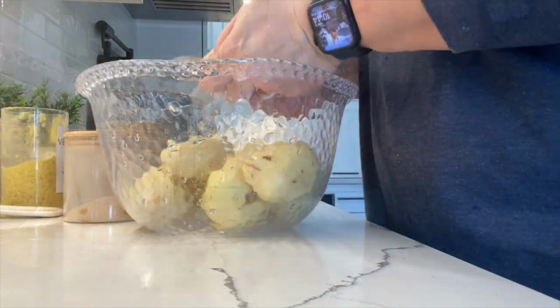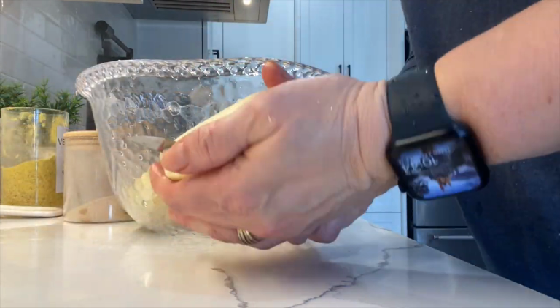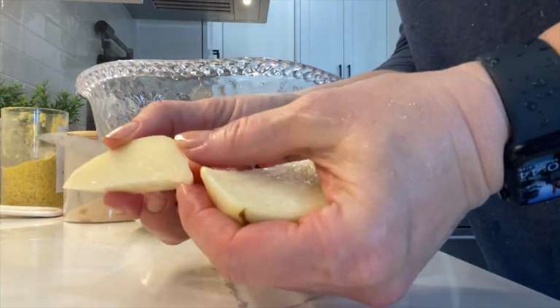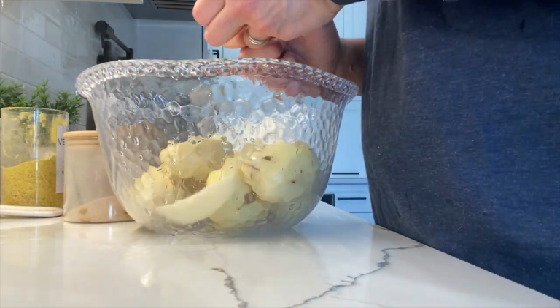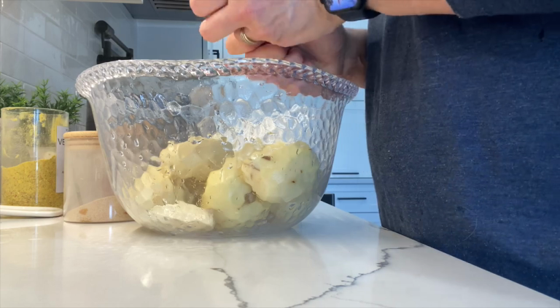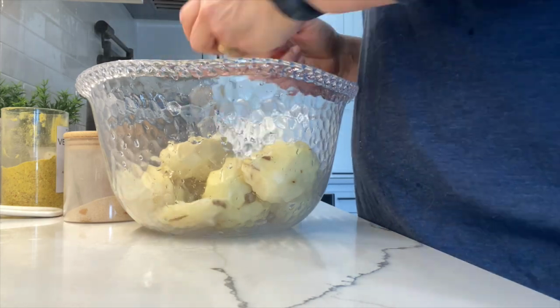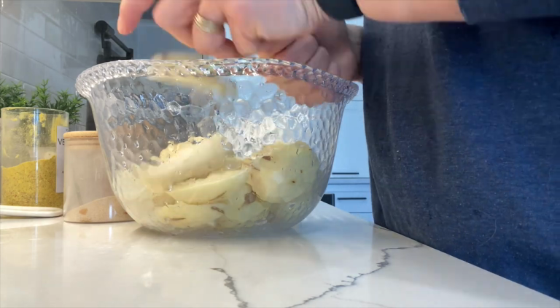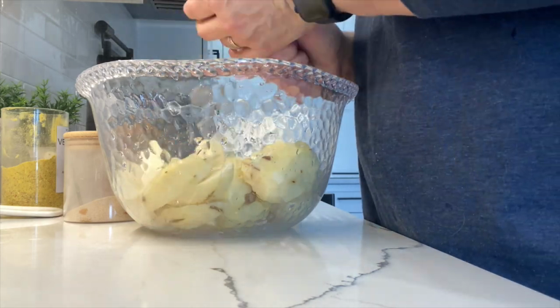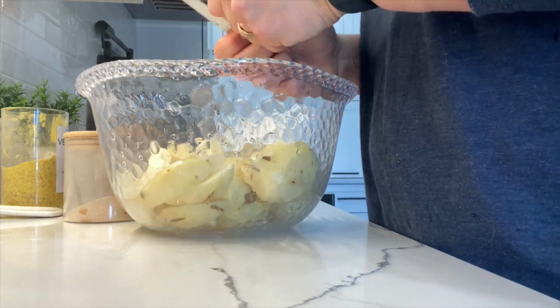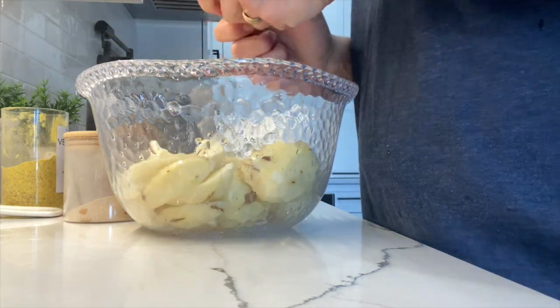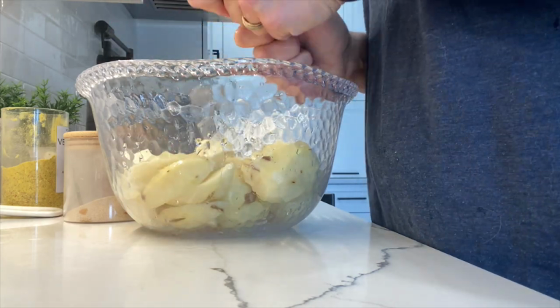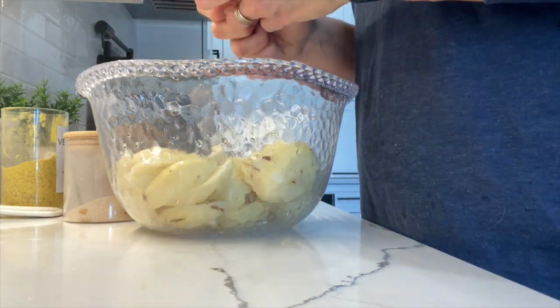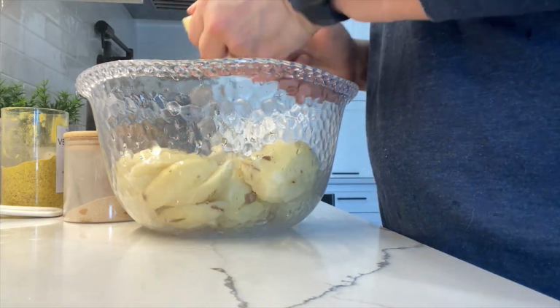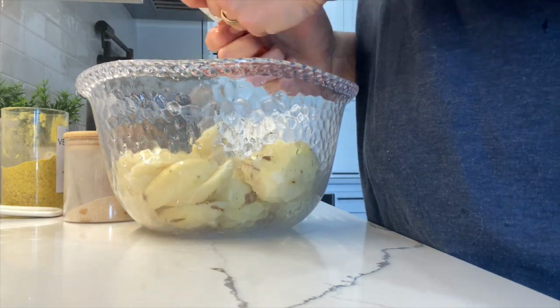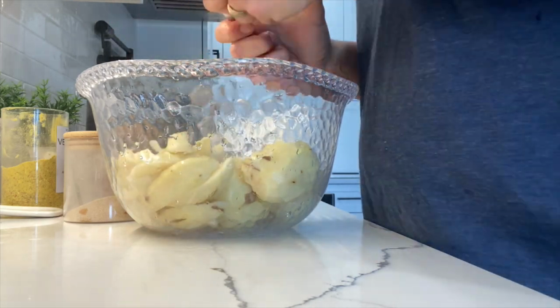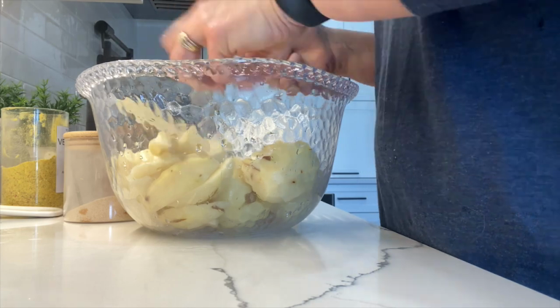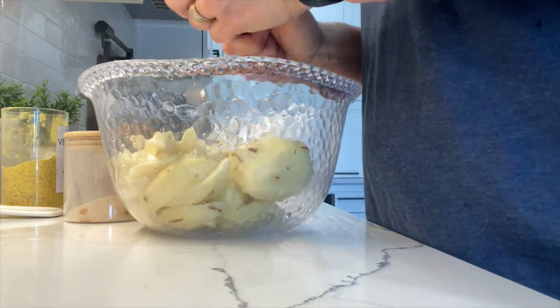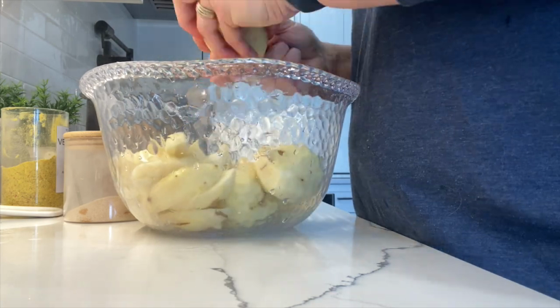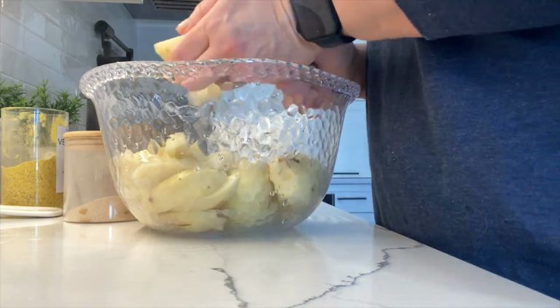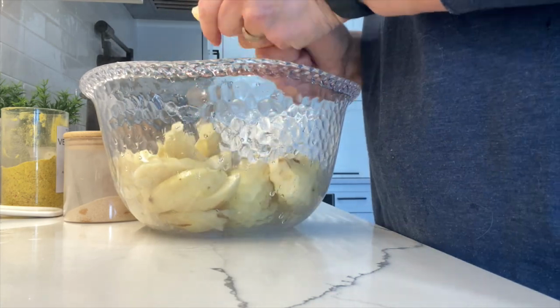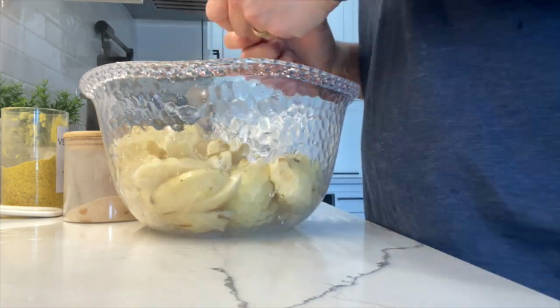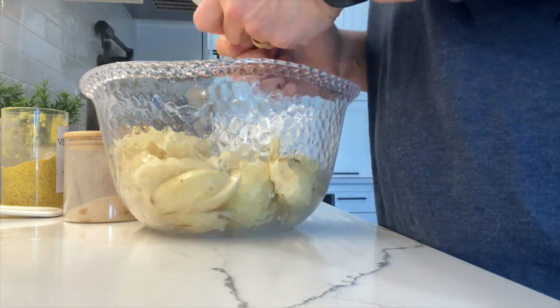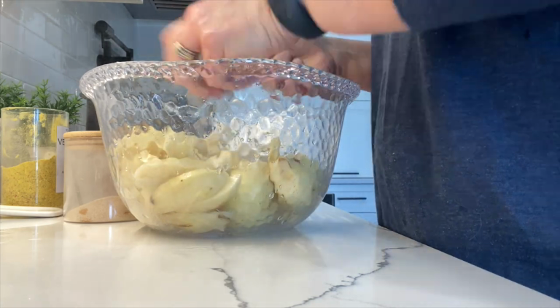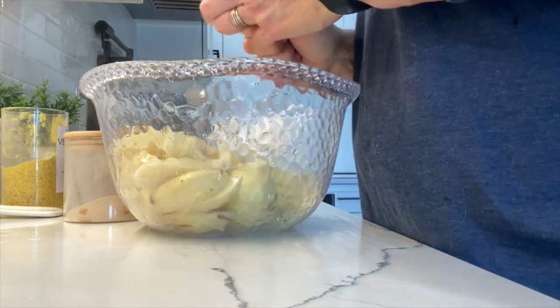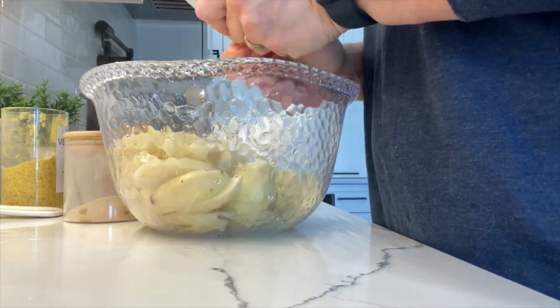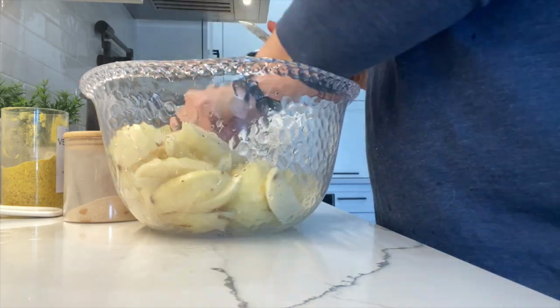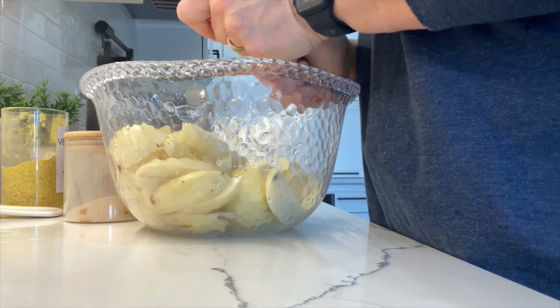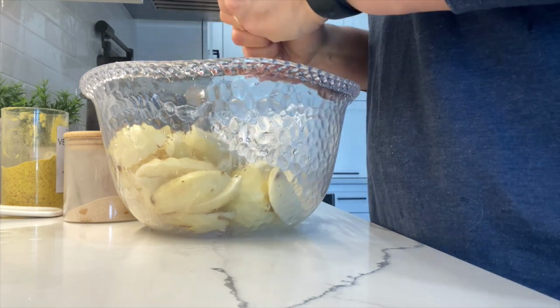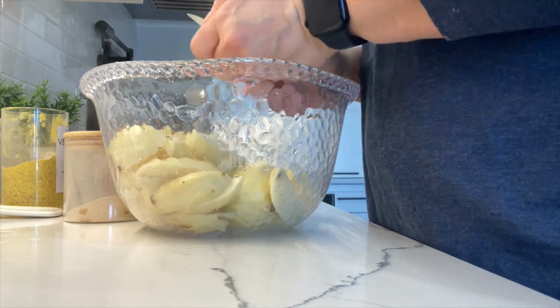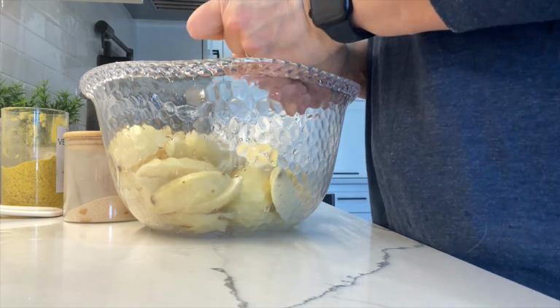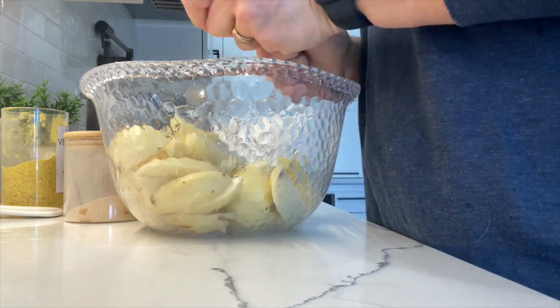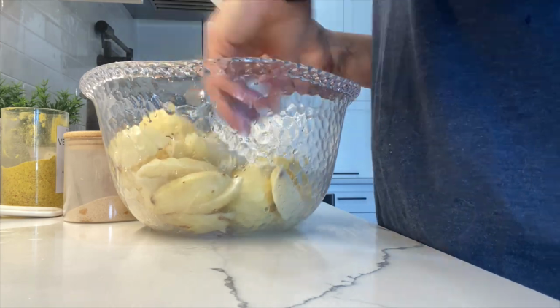It's time to get my potatoes ready. I cut them in half lengthwise and then cut each half into fours lengthwise. Then I season them with the same seasonings as the chicken — garlic, salt, pepper, paprika, and some vegeta.